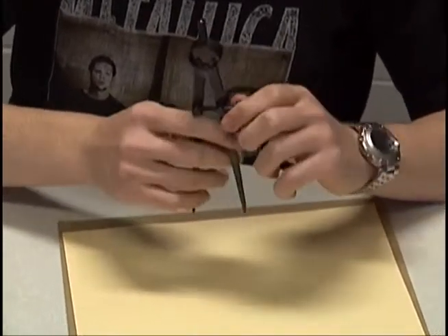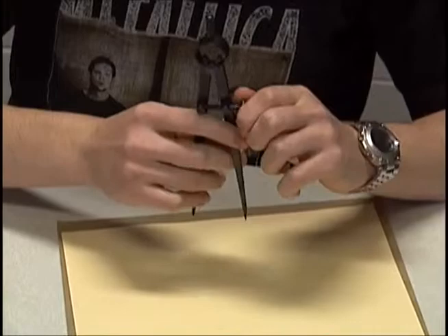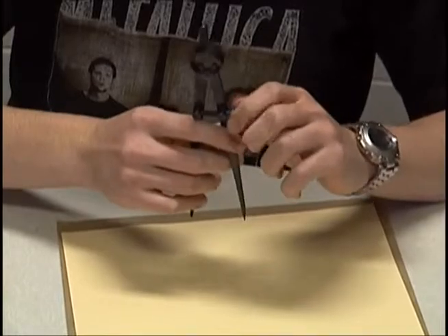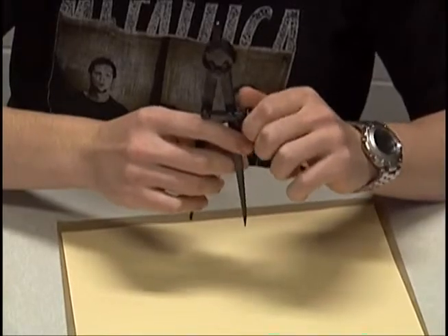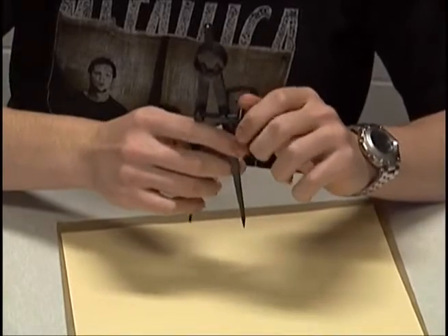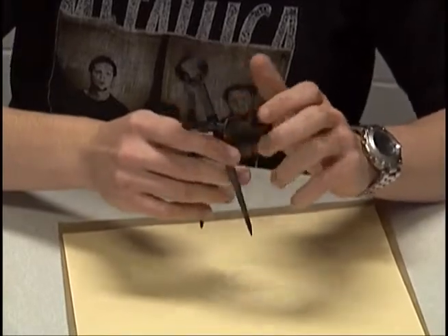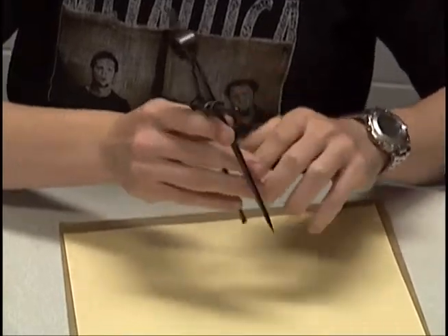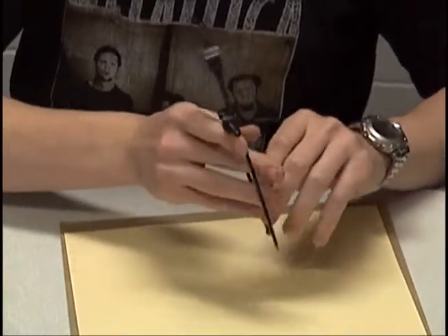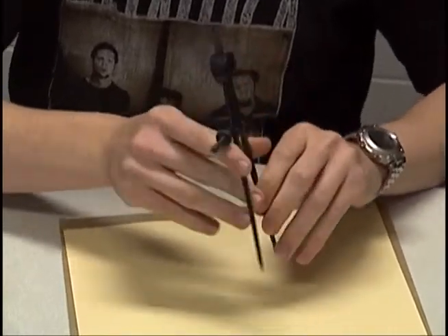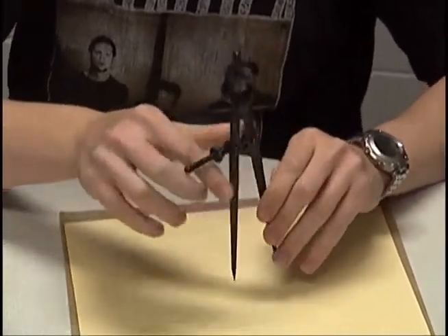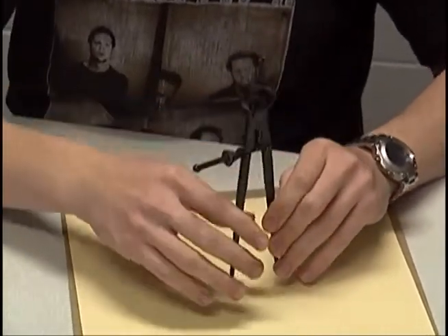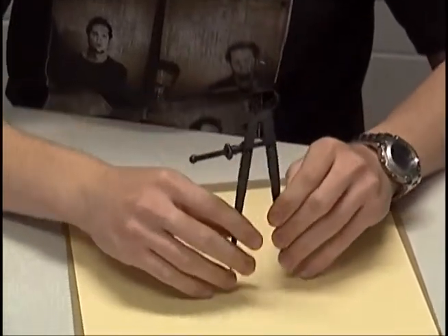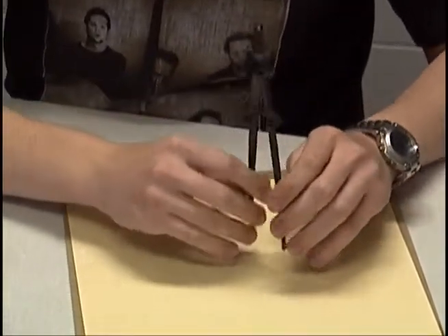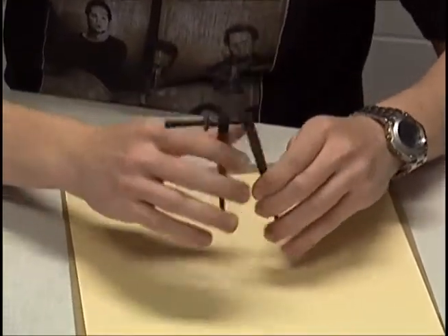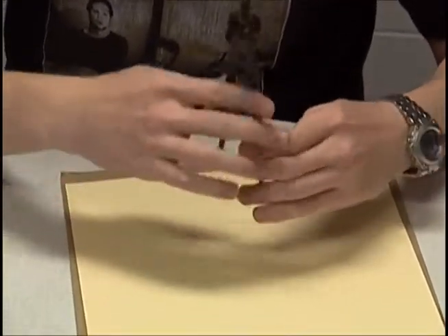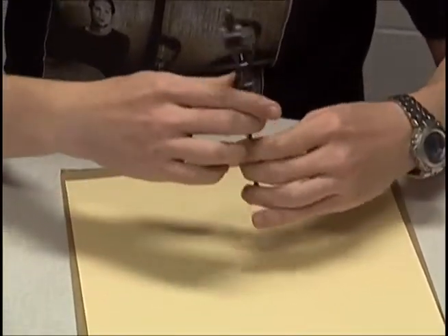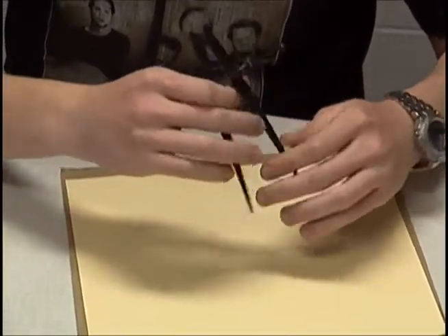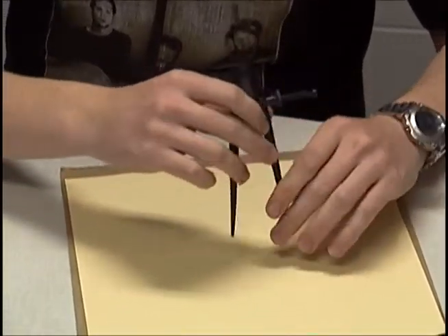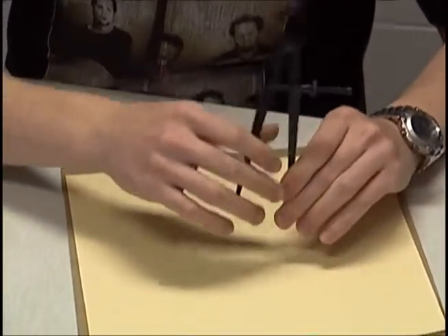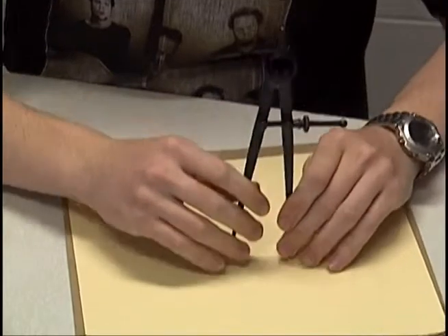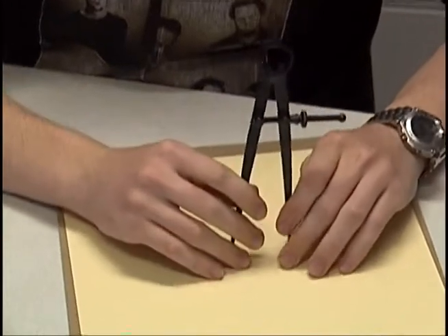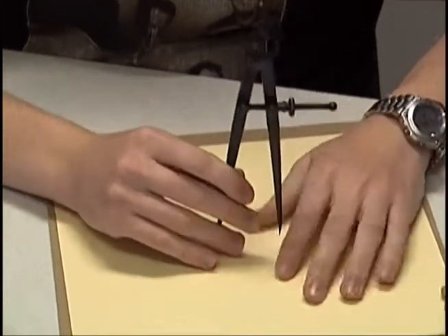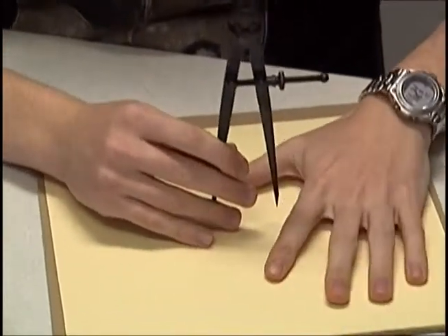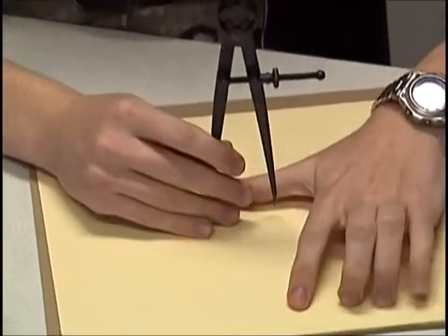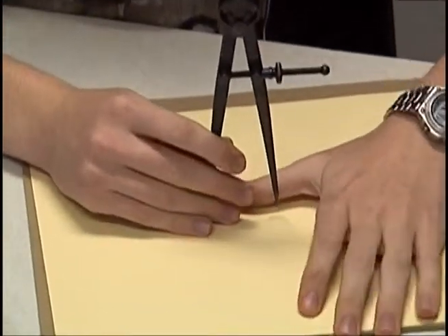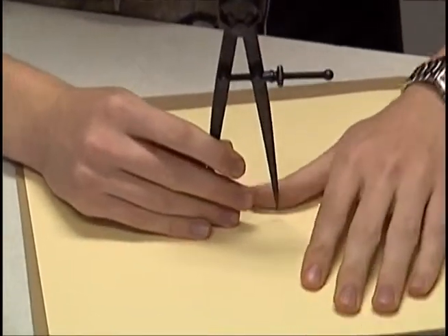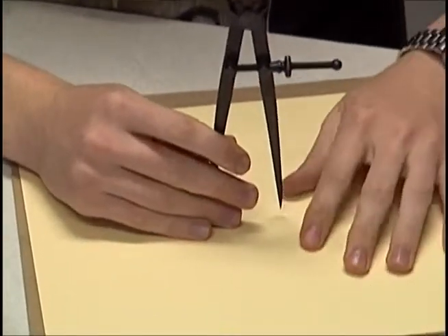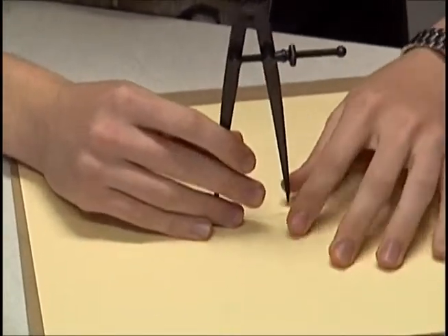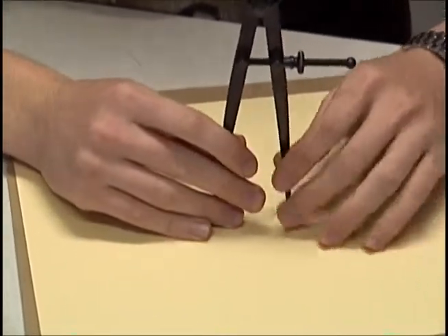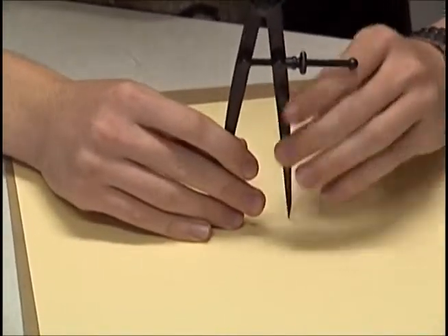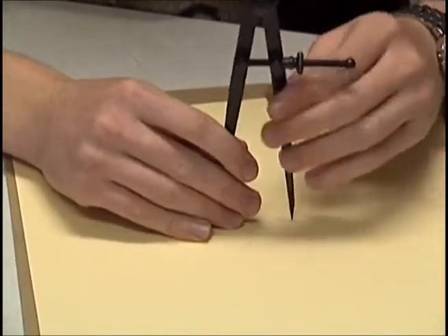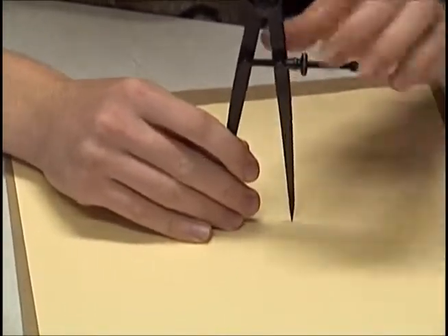Even that might be a little too small. Let's try this. That's good. And remember, you want to fit two of the circles on the piece of braille paper there. I'm going to try and go as close to the middle as I can here.